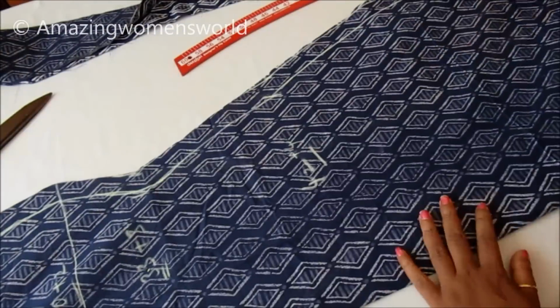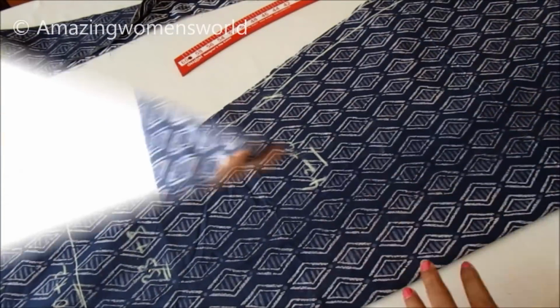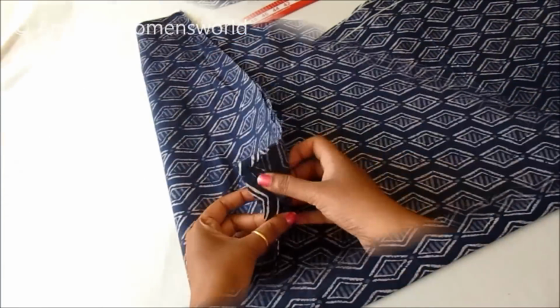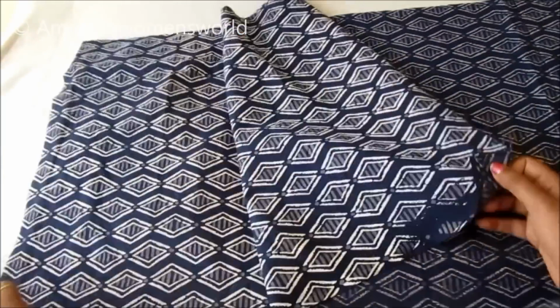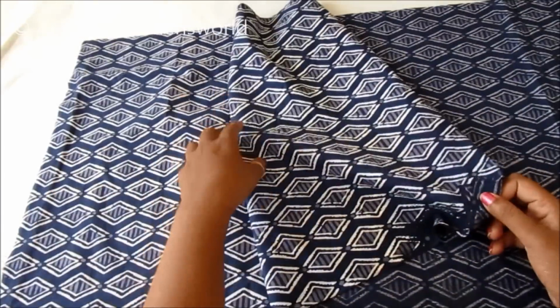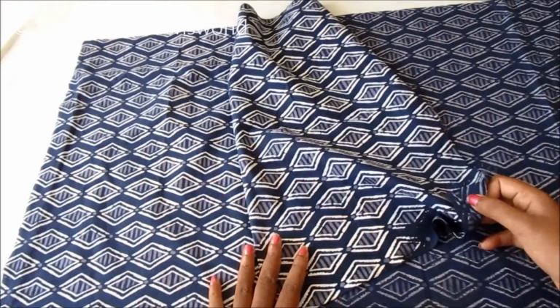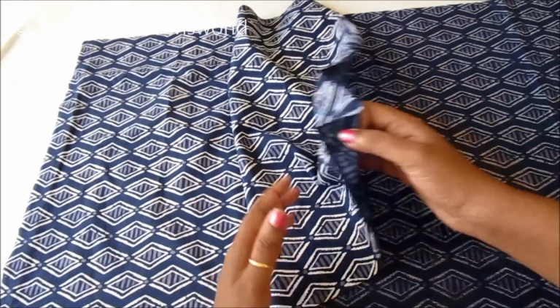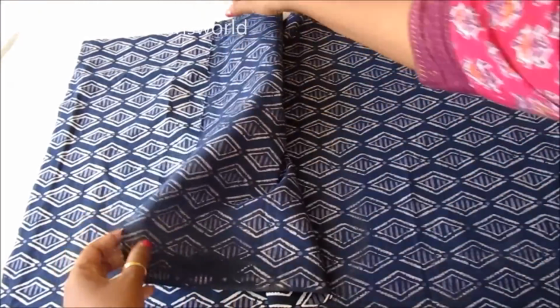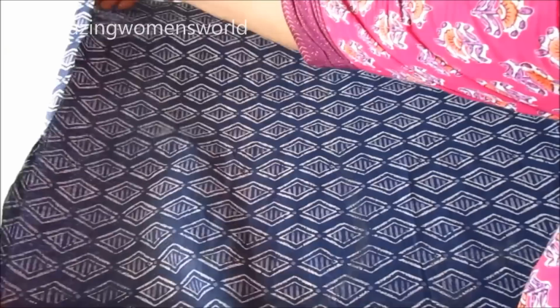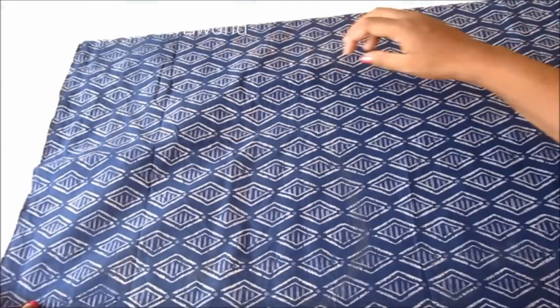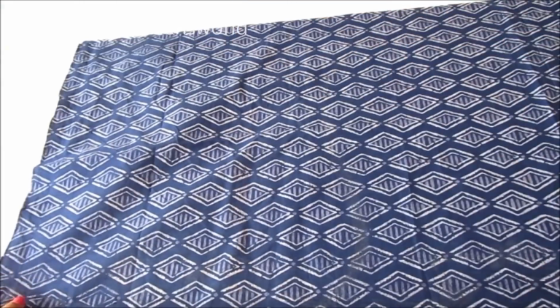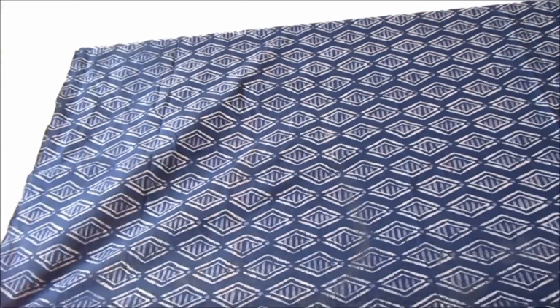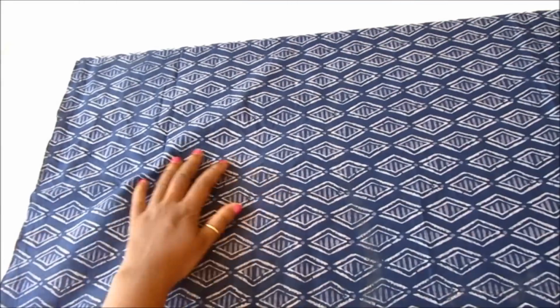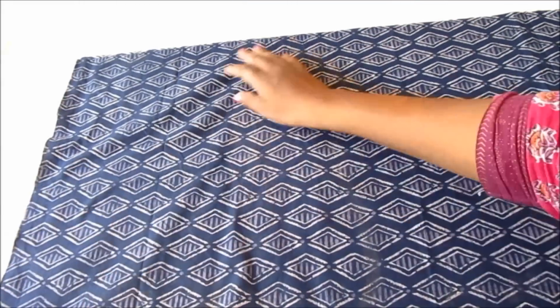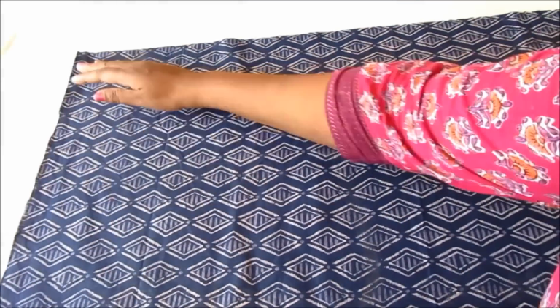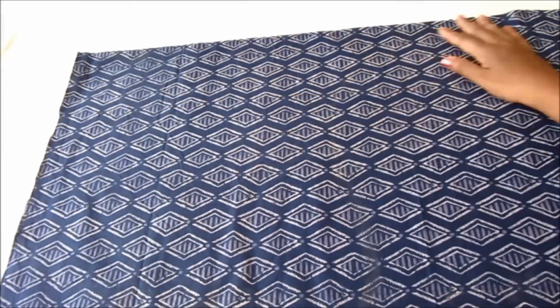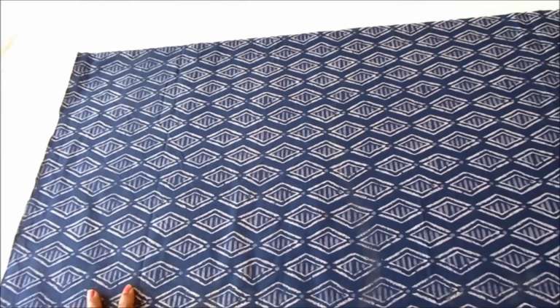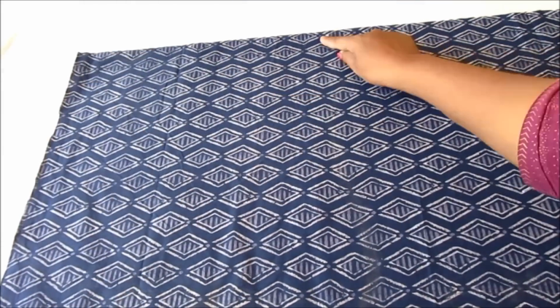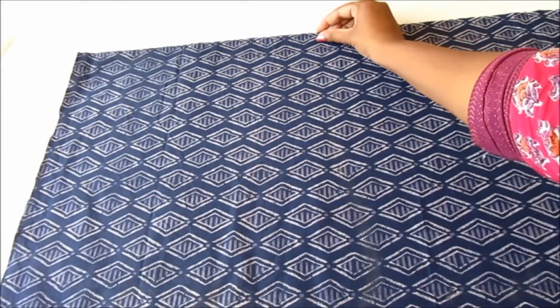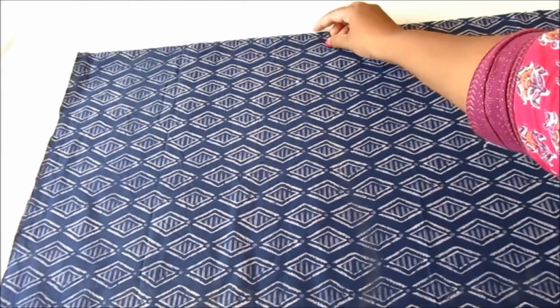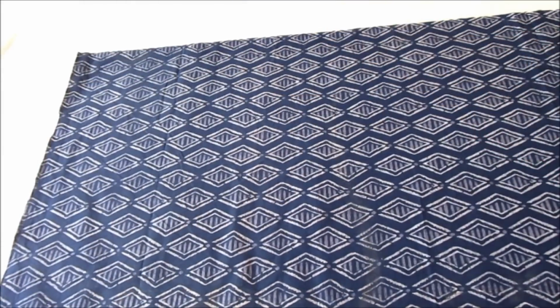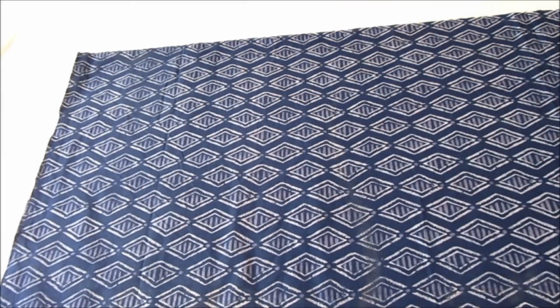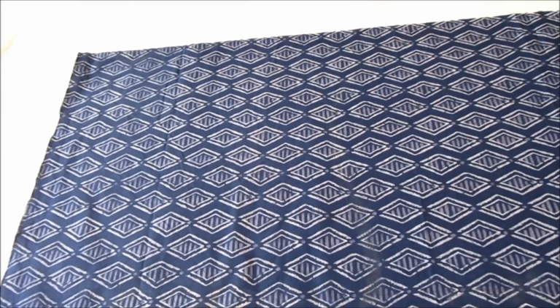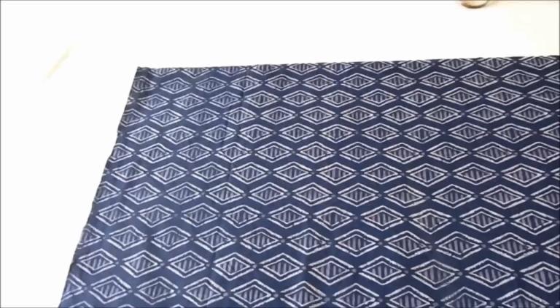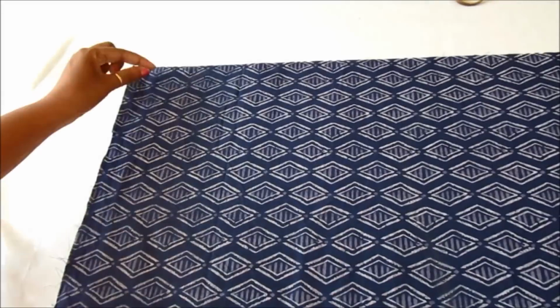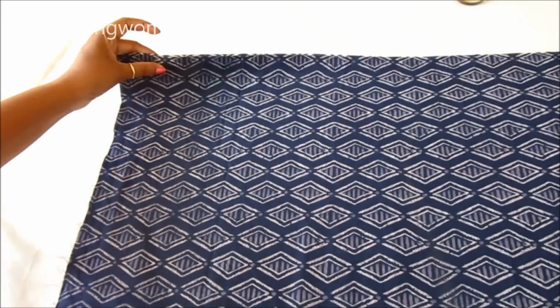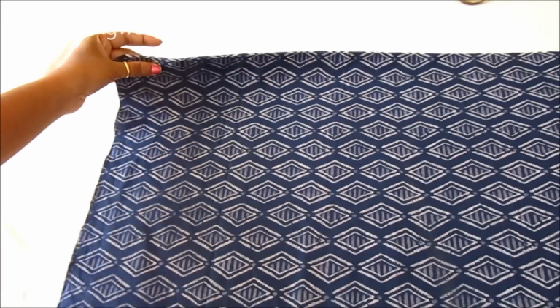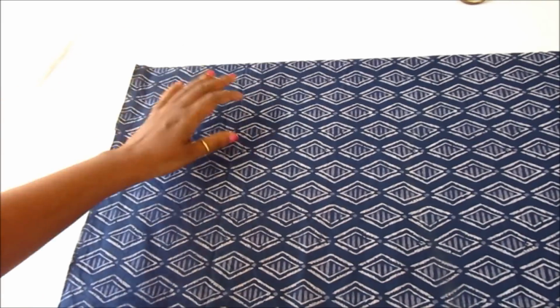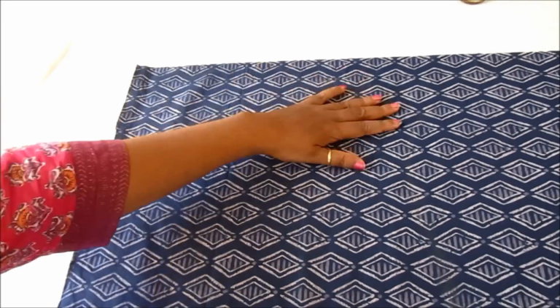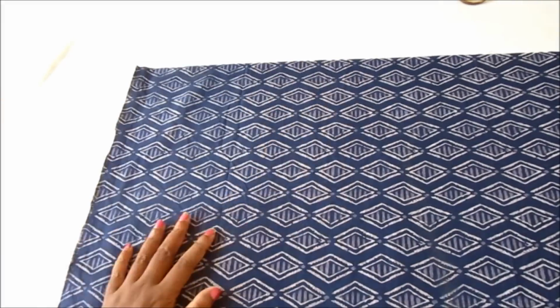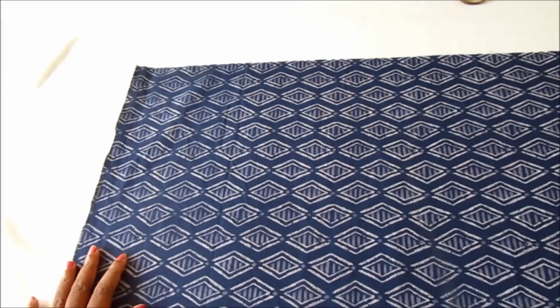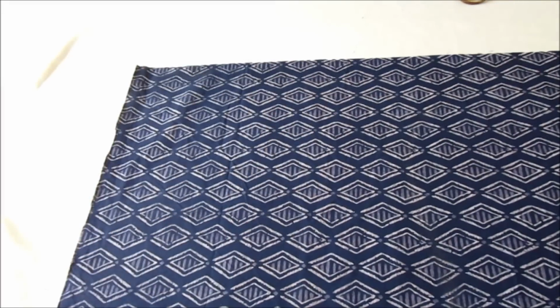Using this back panel as reference we have to cut the front panel. I've separated it at the center because we have to give the slit for the front panel. Now I'll lay the back panel to transfer the measurements.